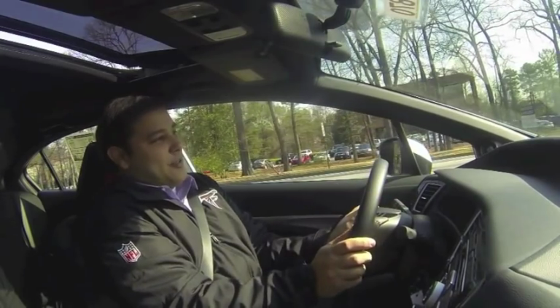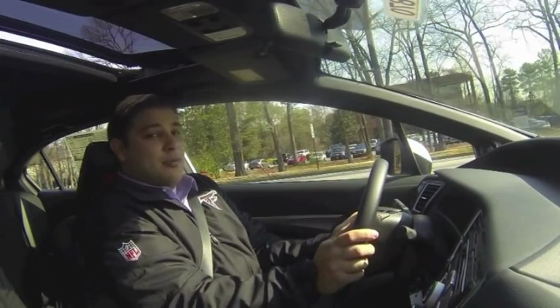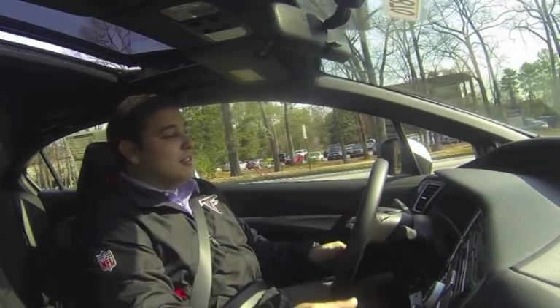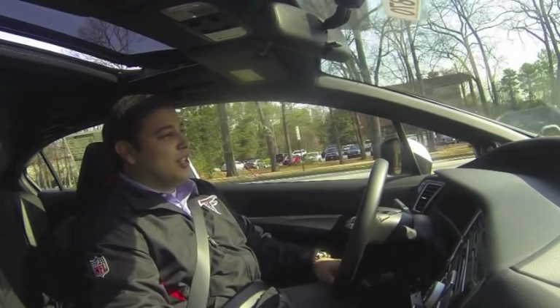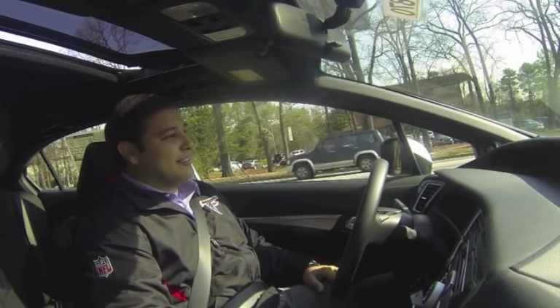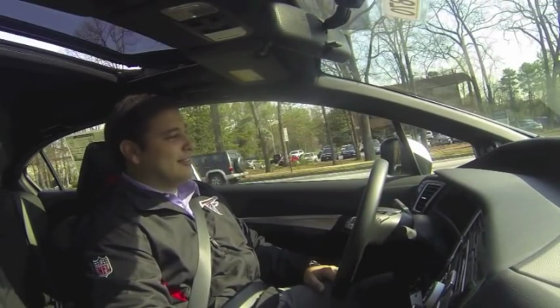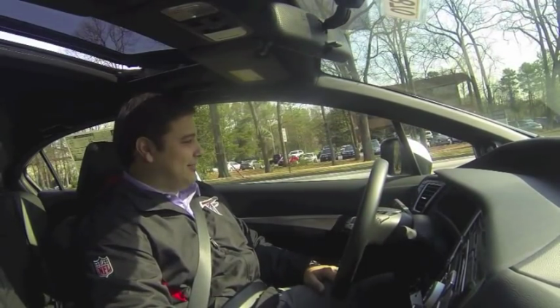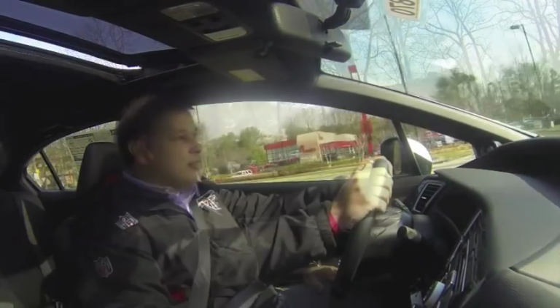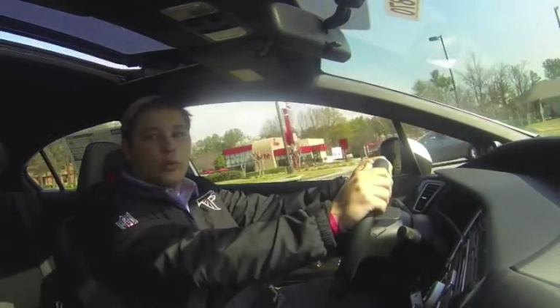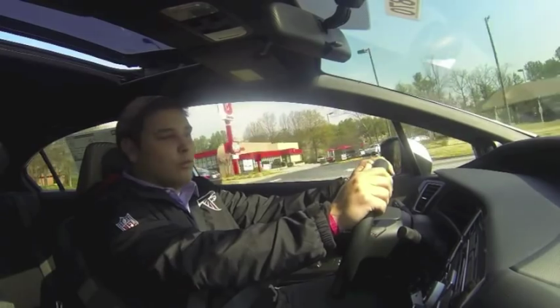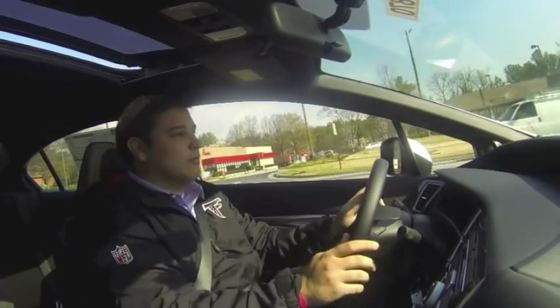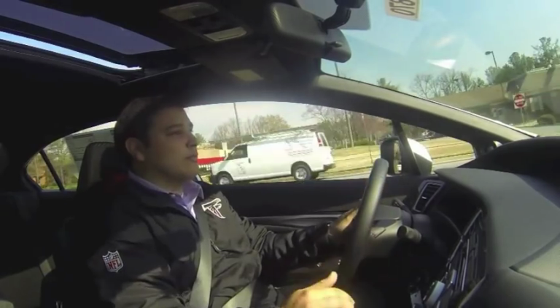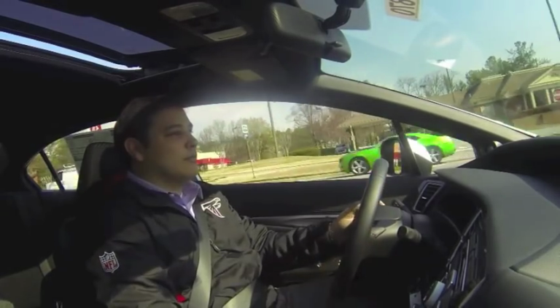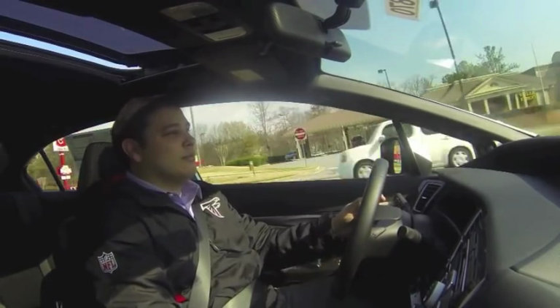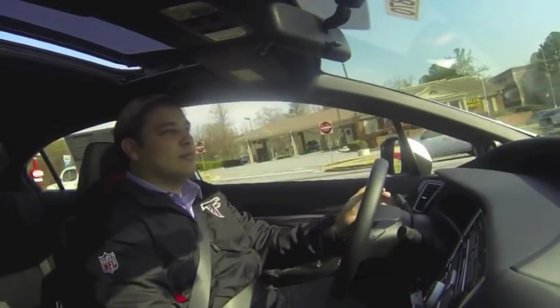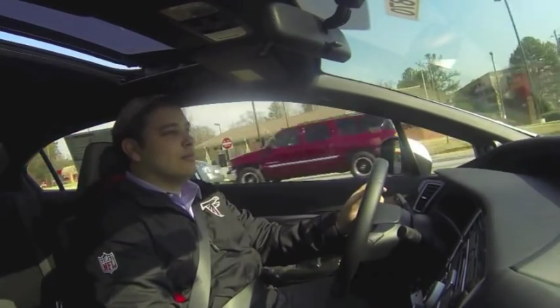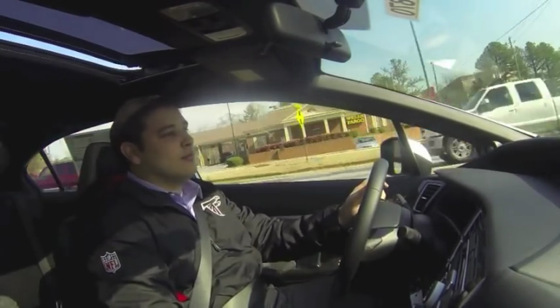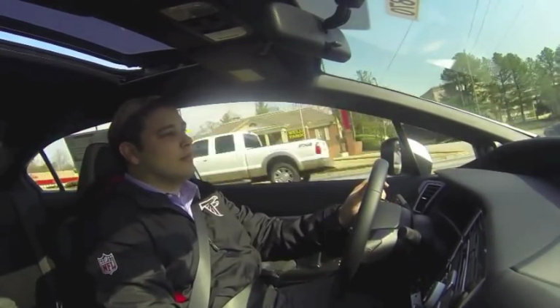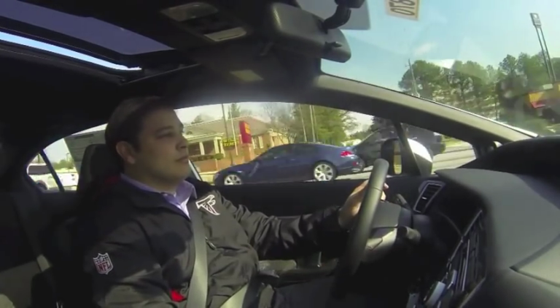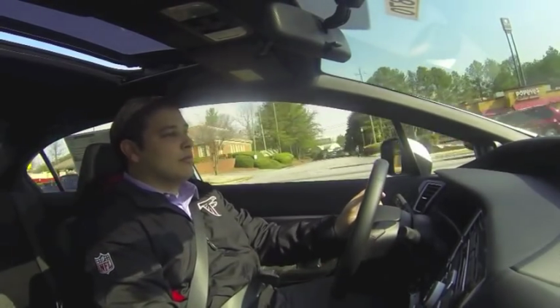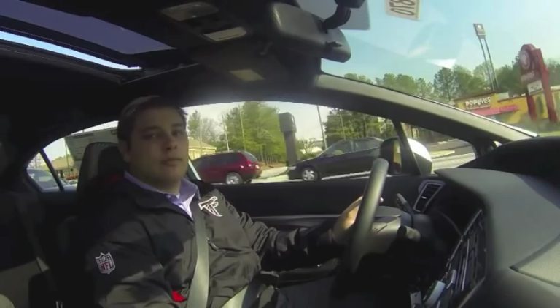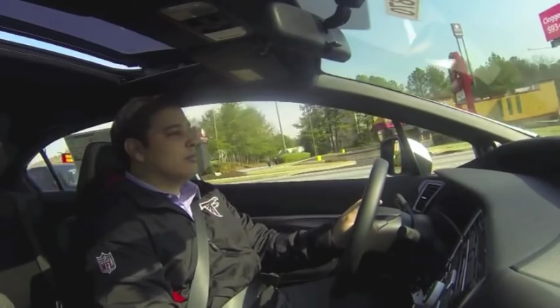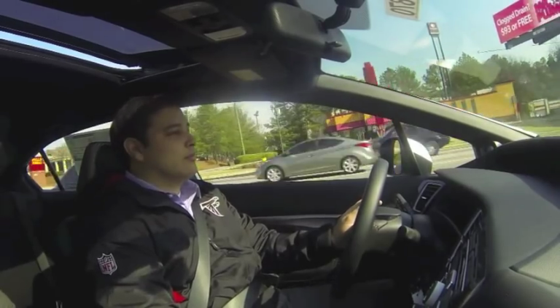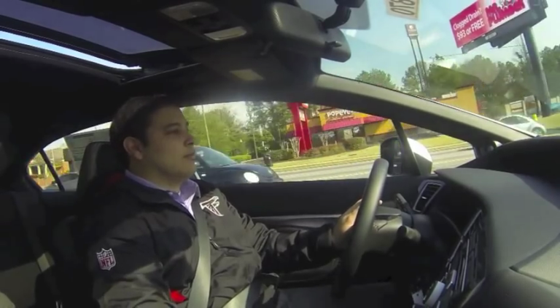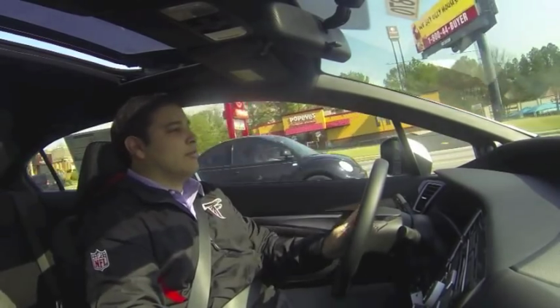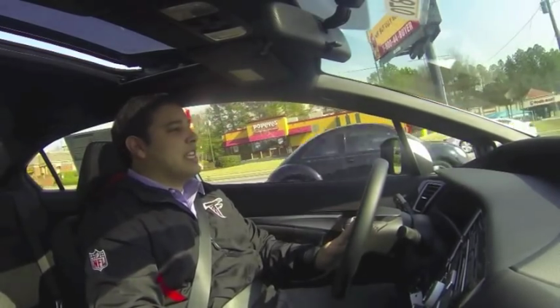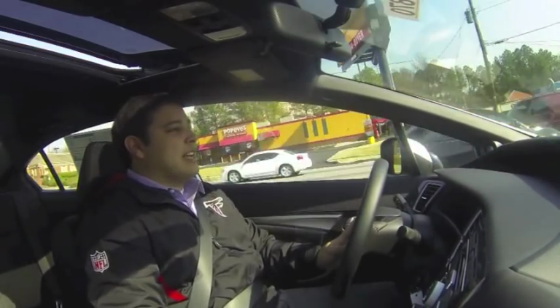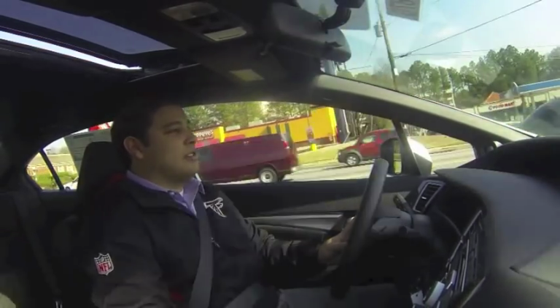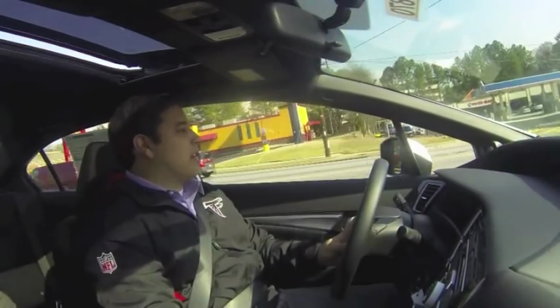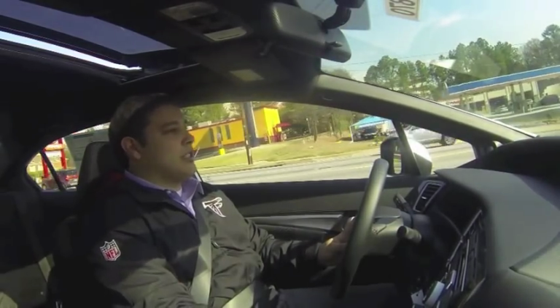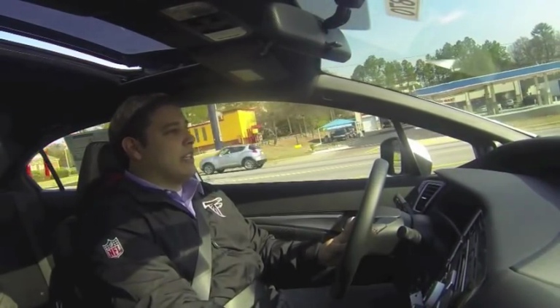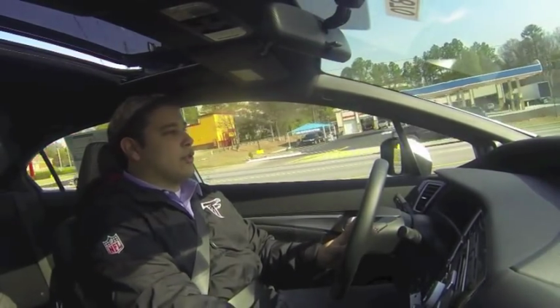Green light, people. Green light. Definitely doesn't drive like a normal Civic, that's for sure.